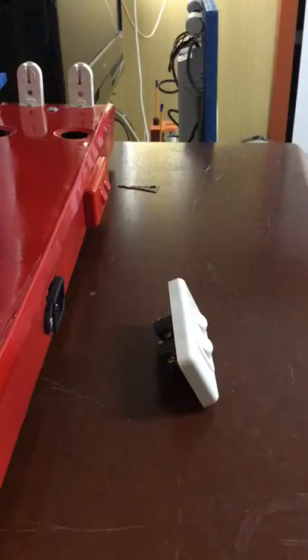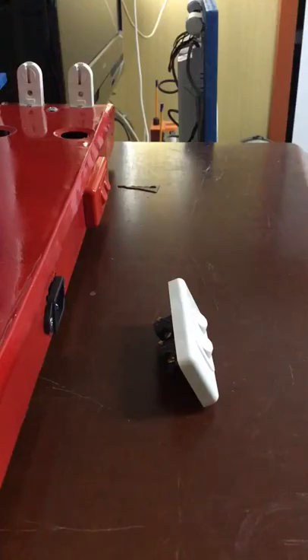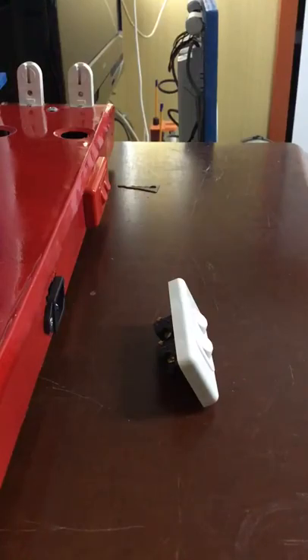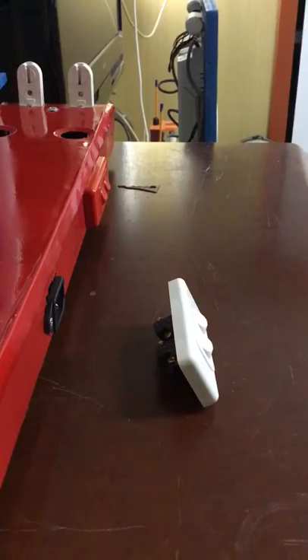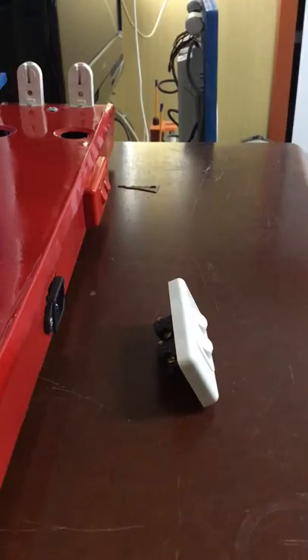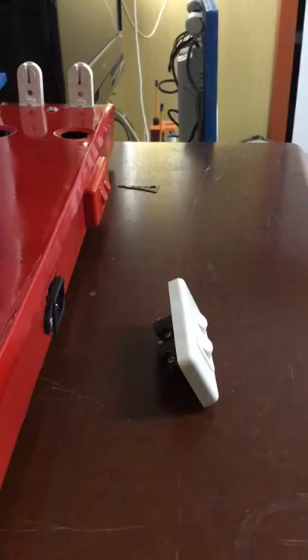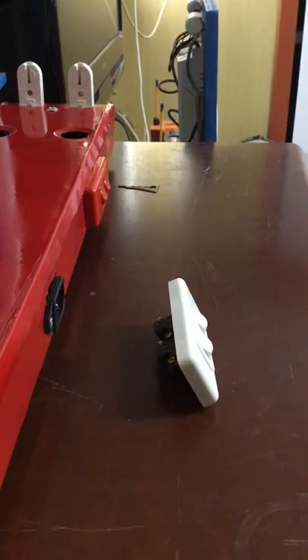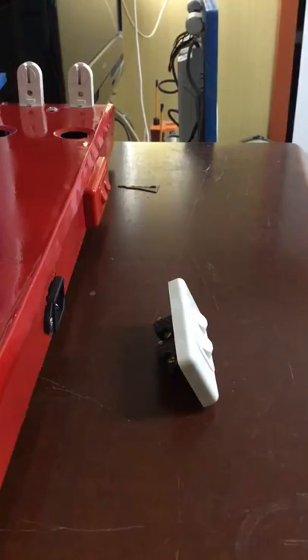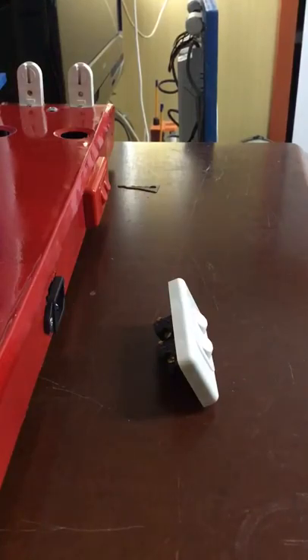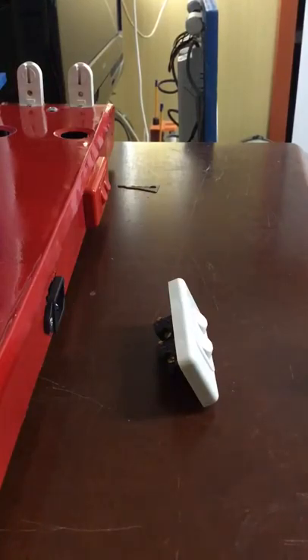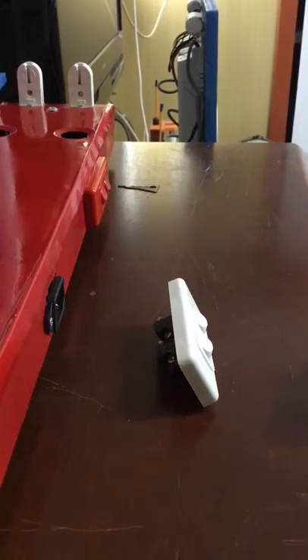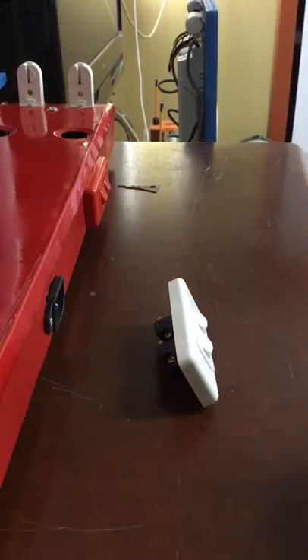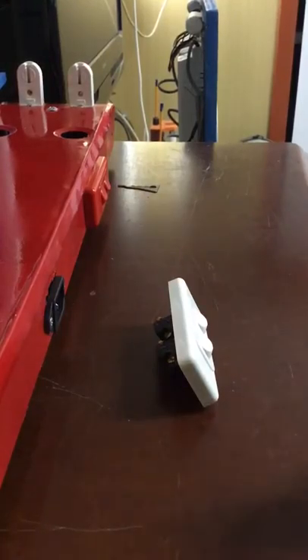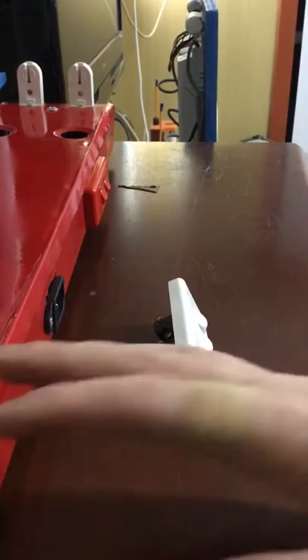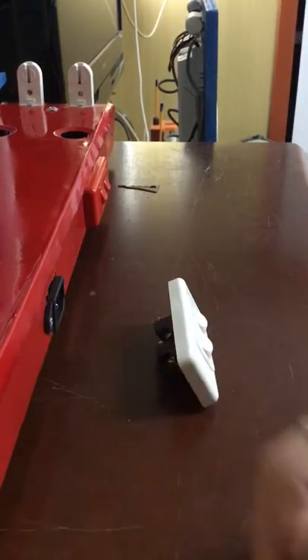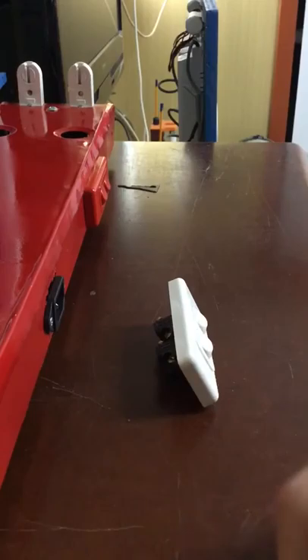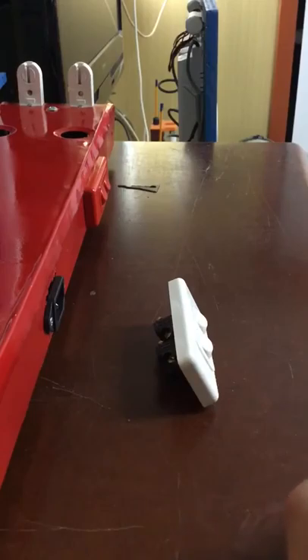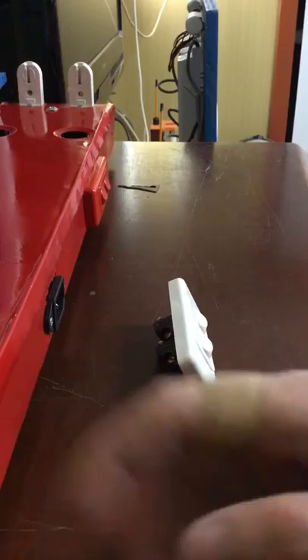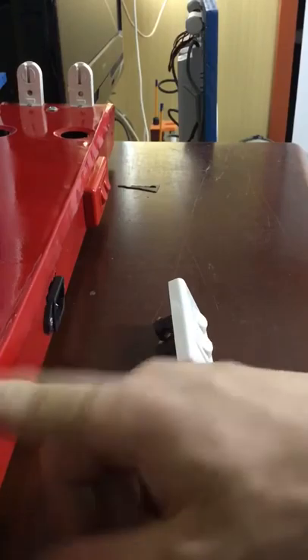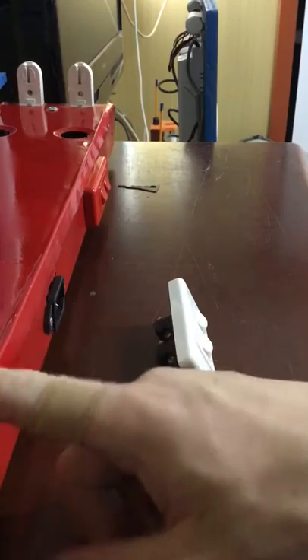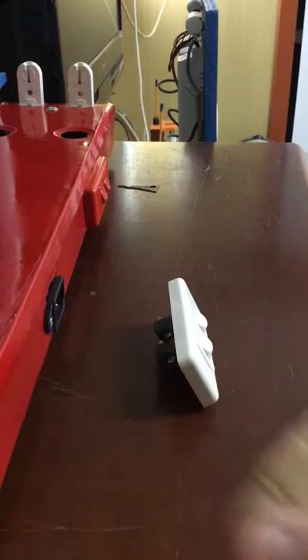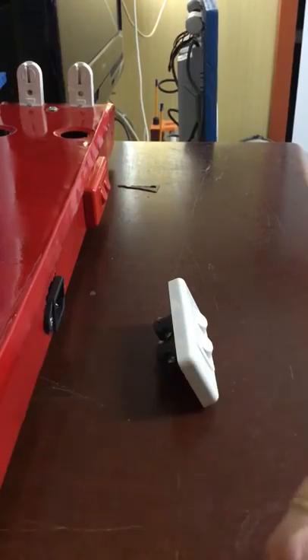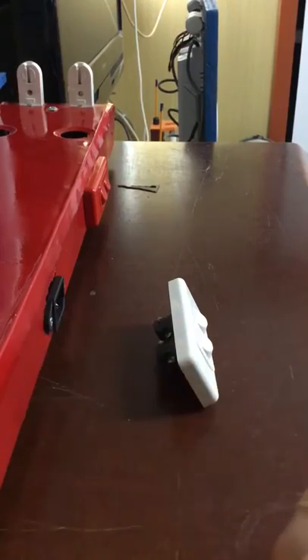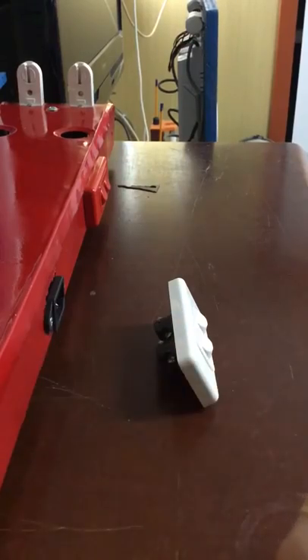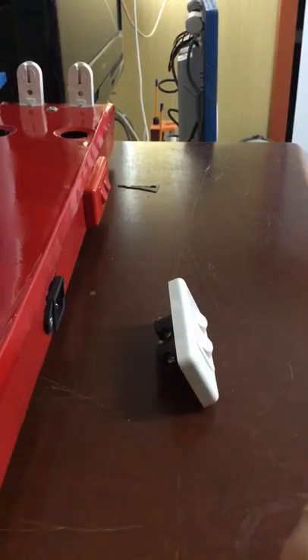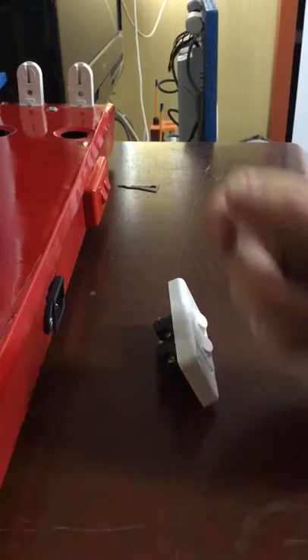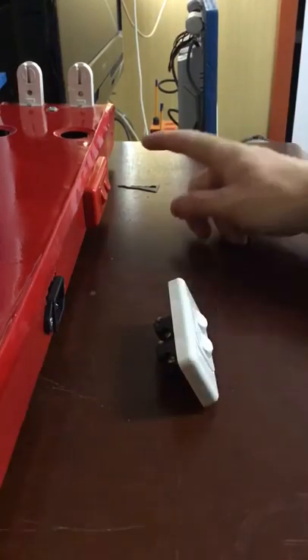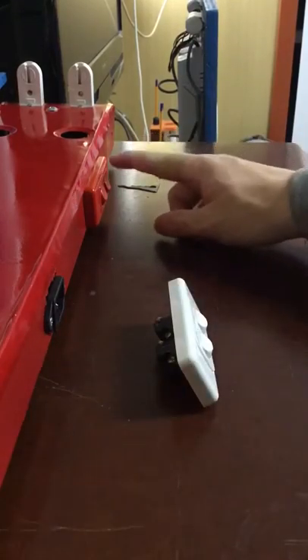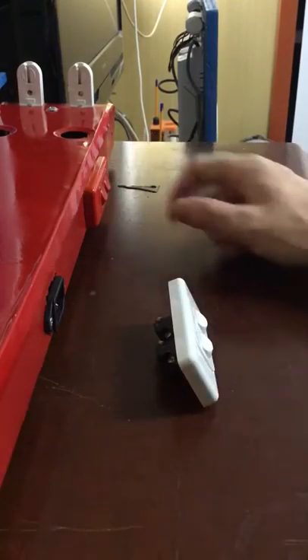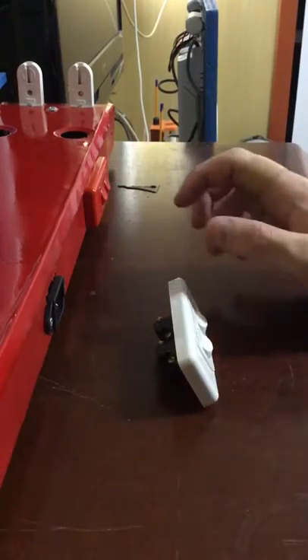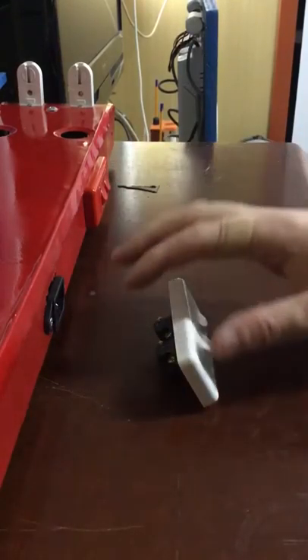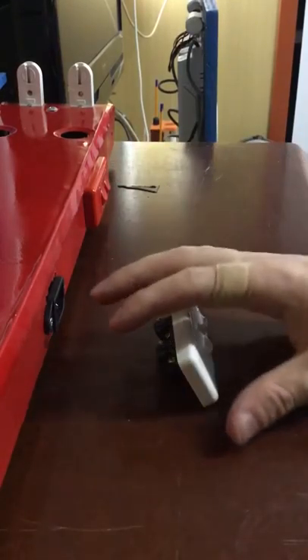Hello everybody, today we're going to take a look at my red light batten here, but we're not actually going to be talking about the batten, we're actually going to be talking about the switch here.